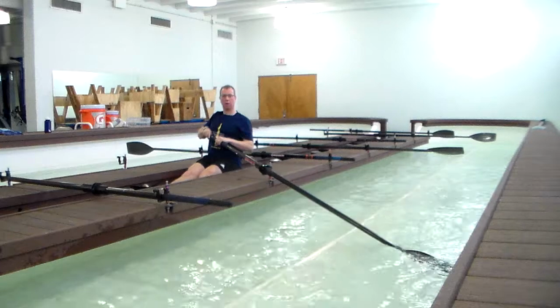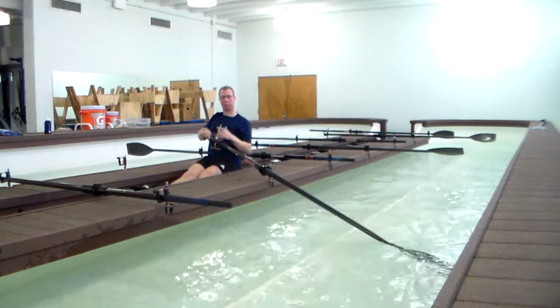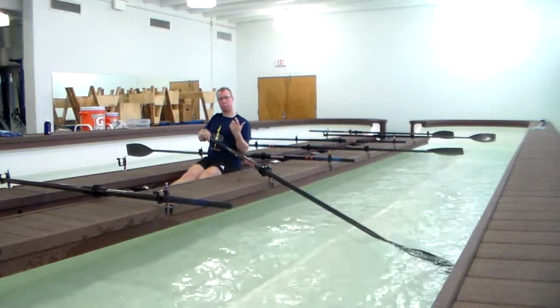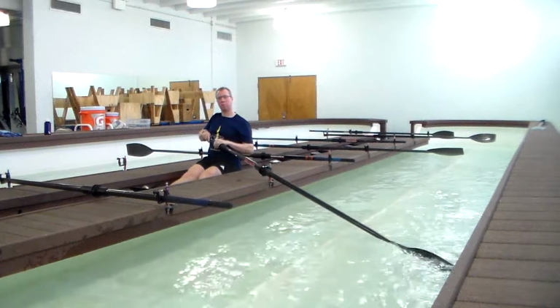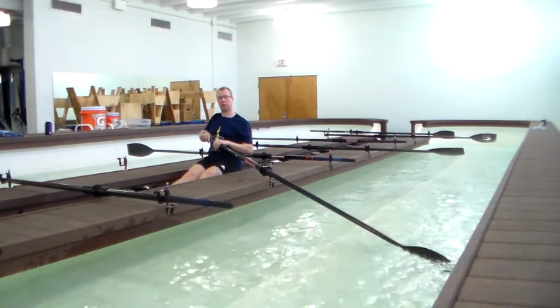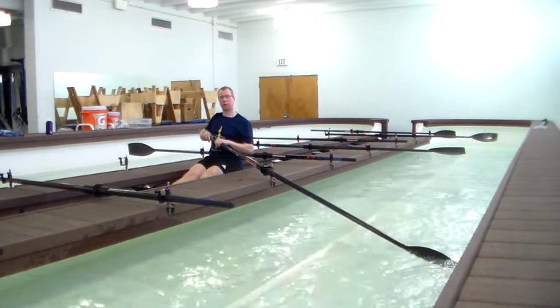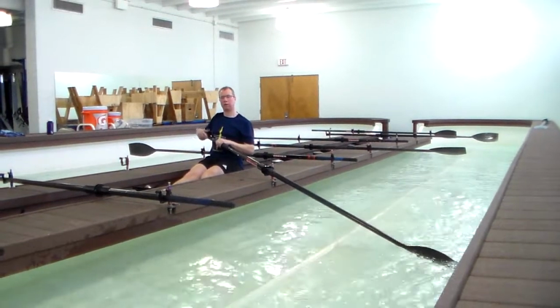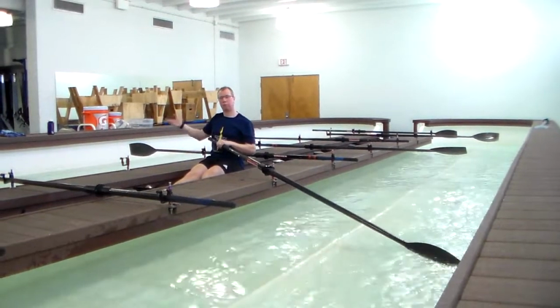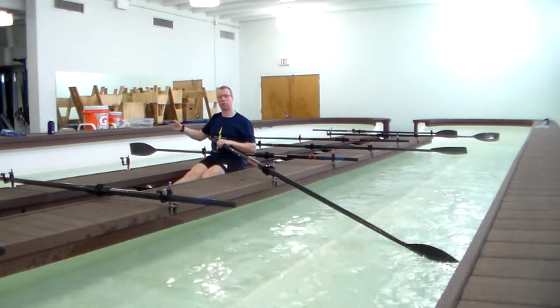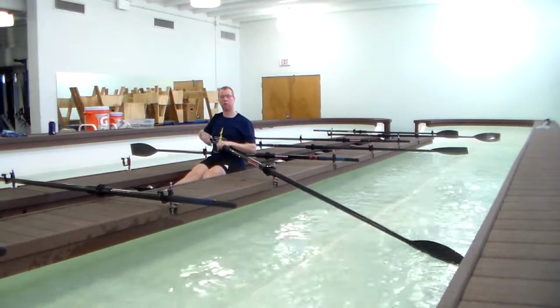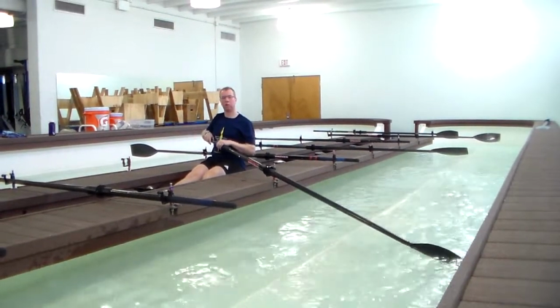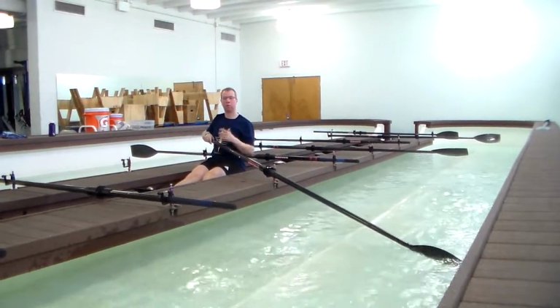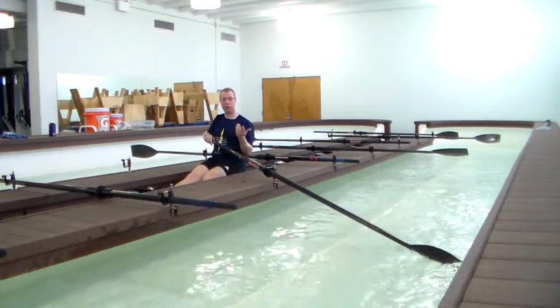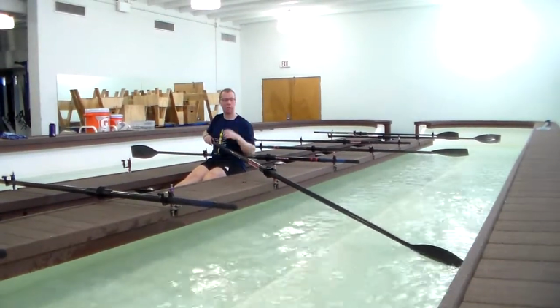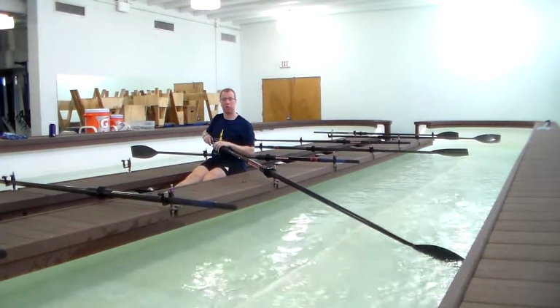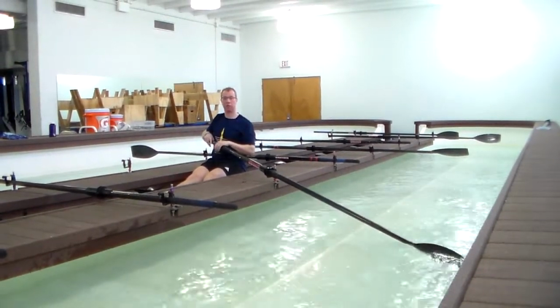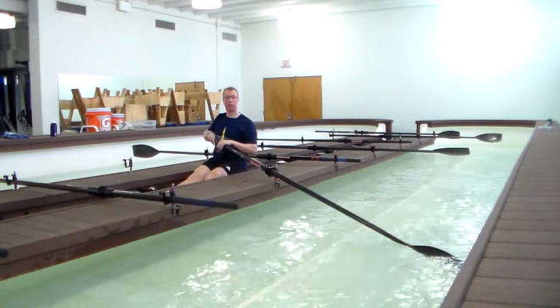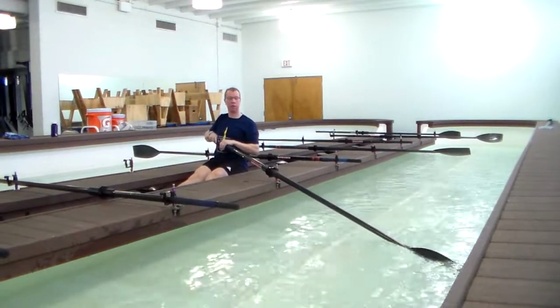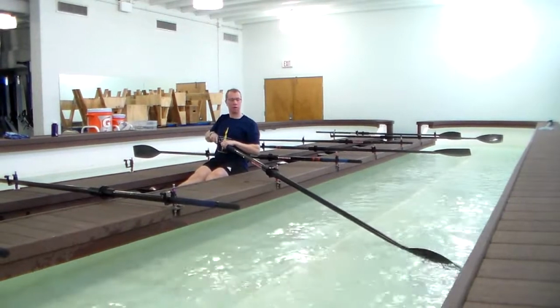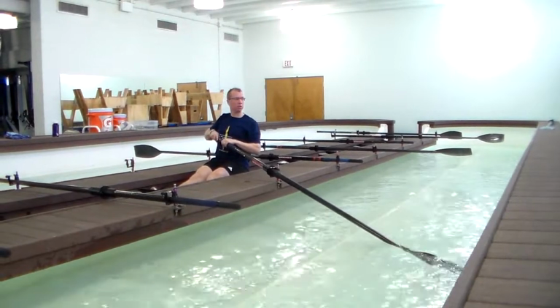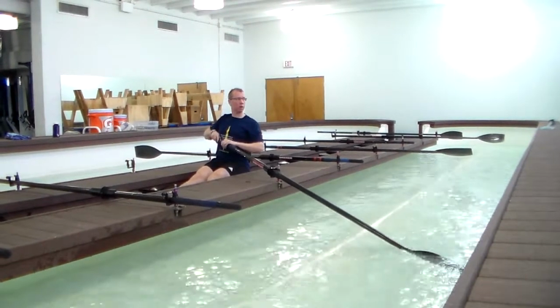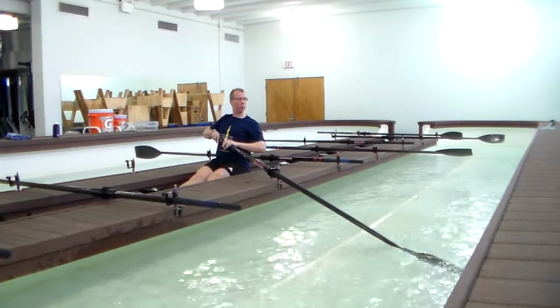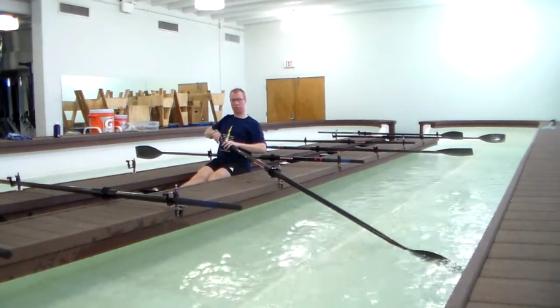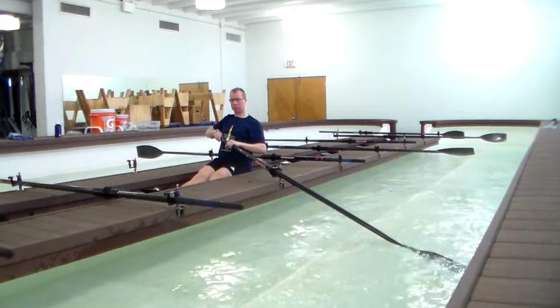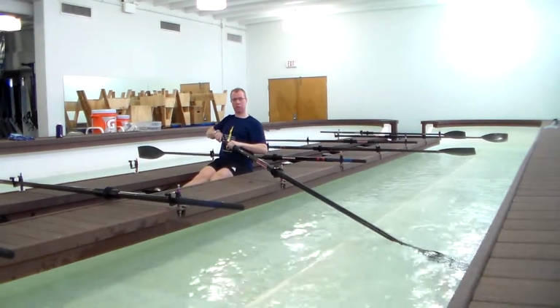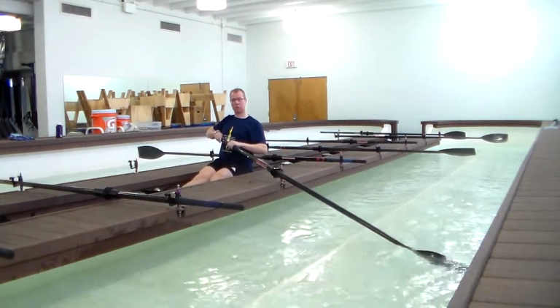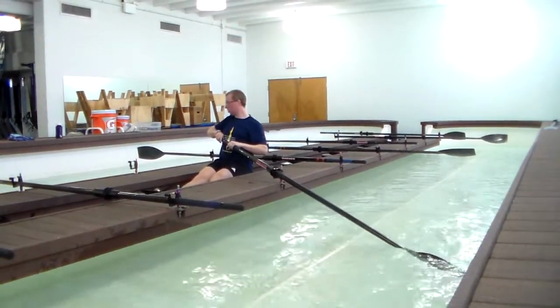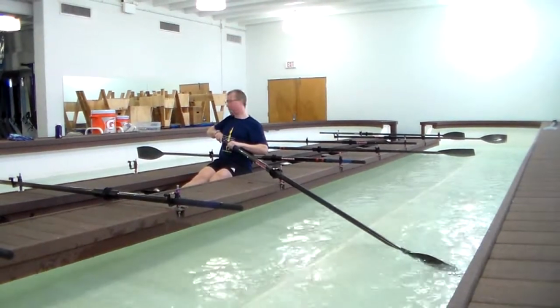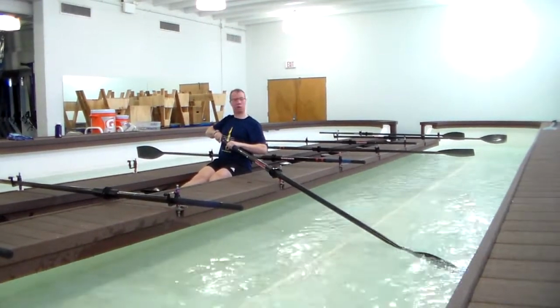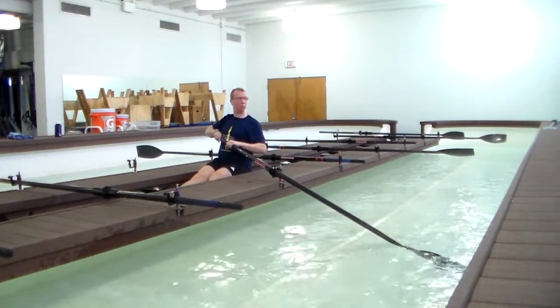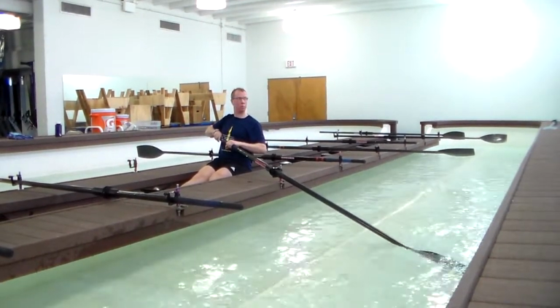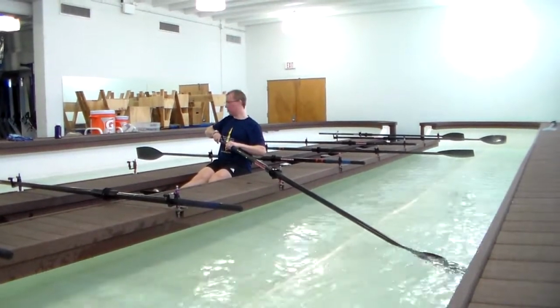We told you how to do a picture on the row machine, now I'm going to do a picture on the bow. So to start with, you're at the release position — it's time to talk about the release position.